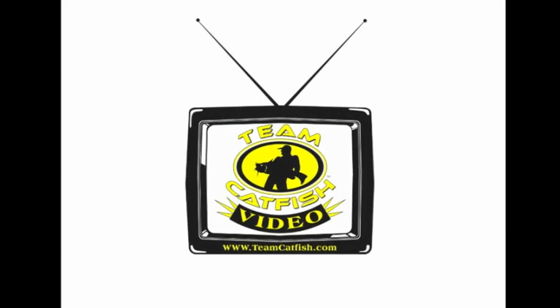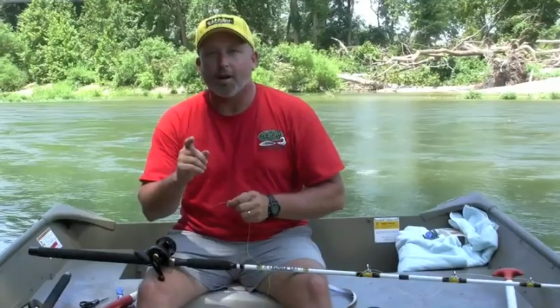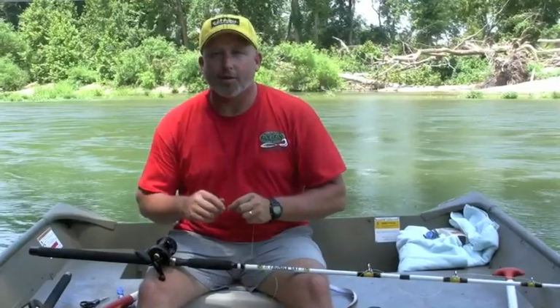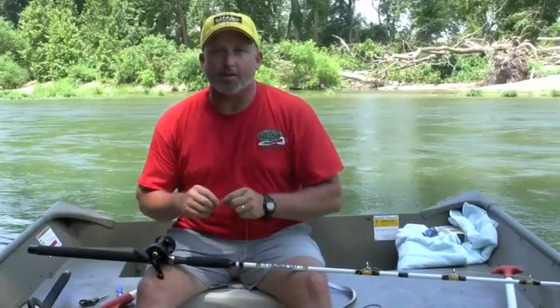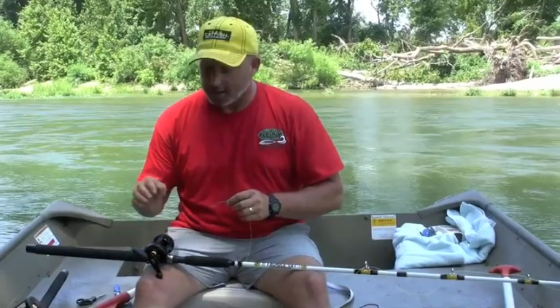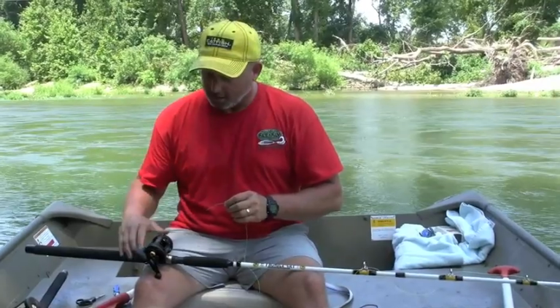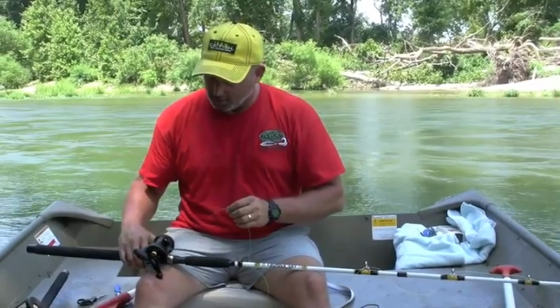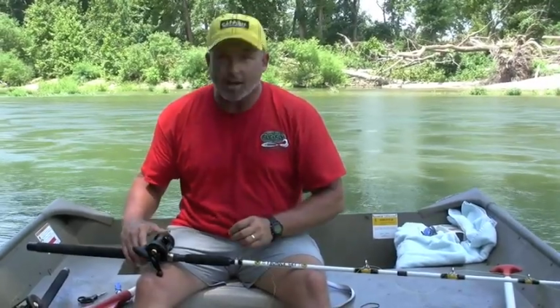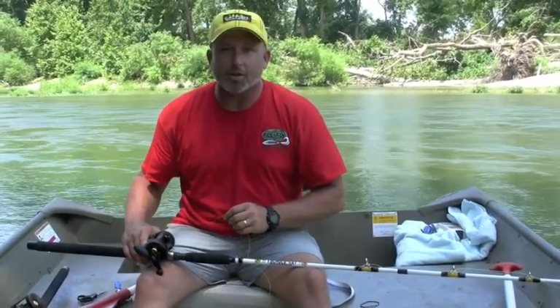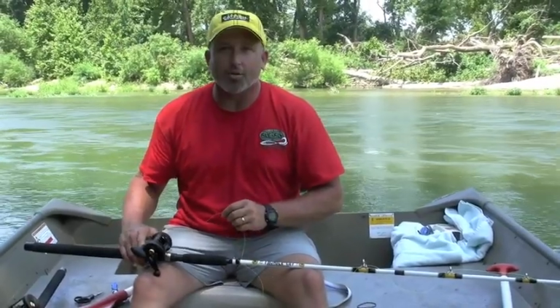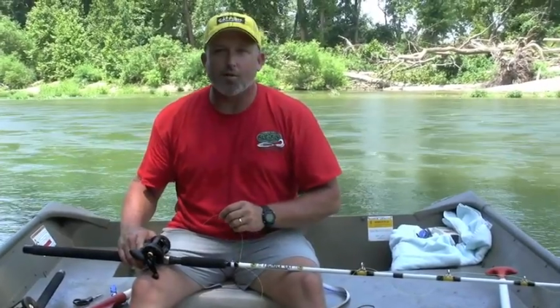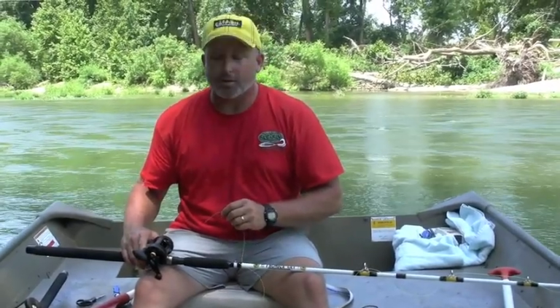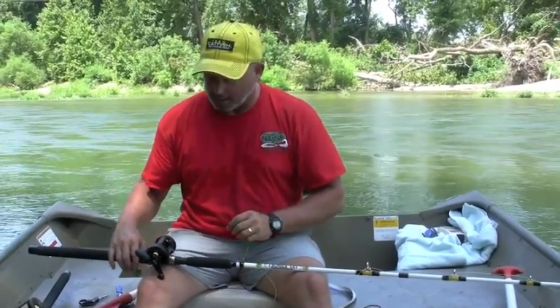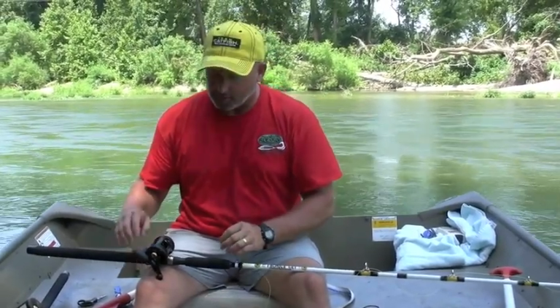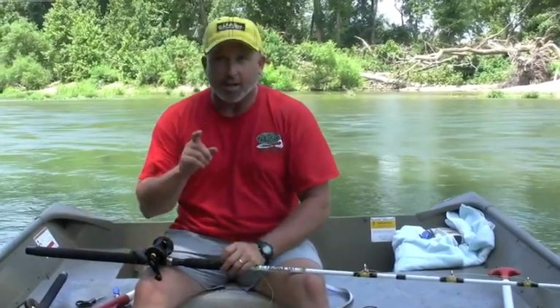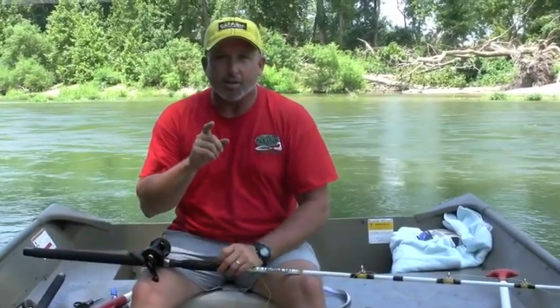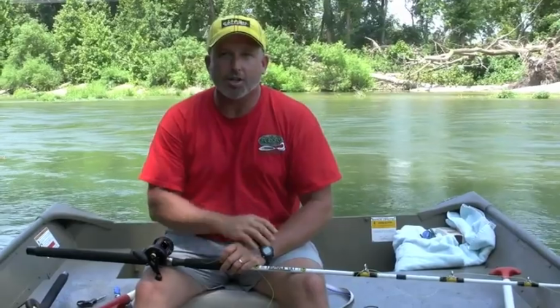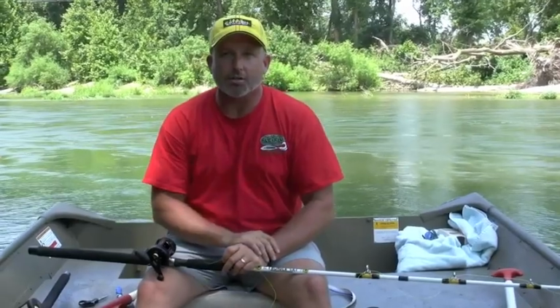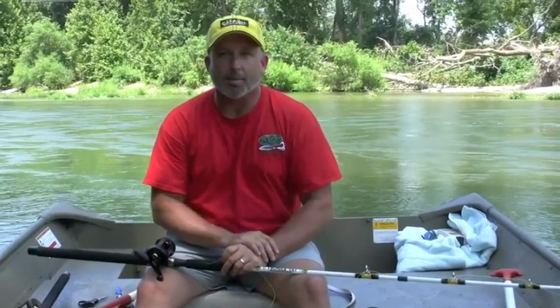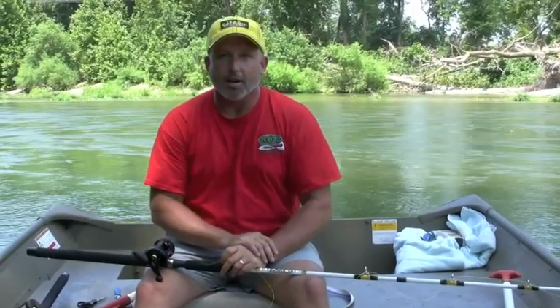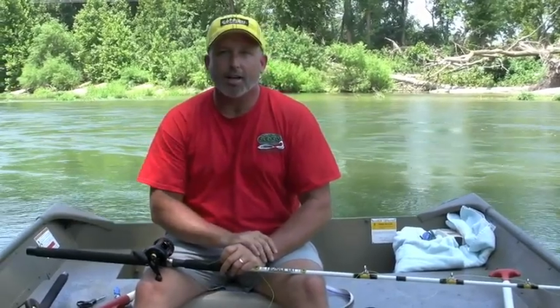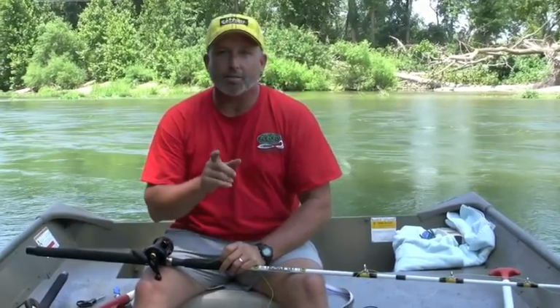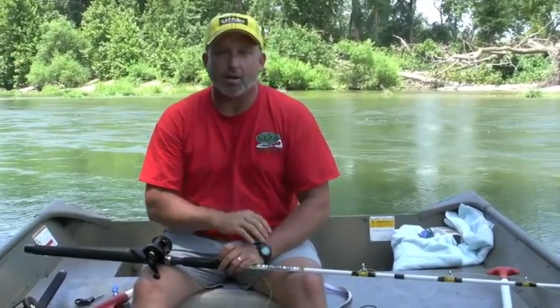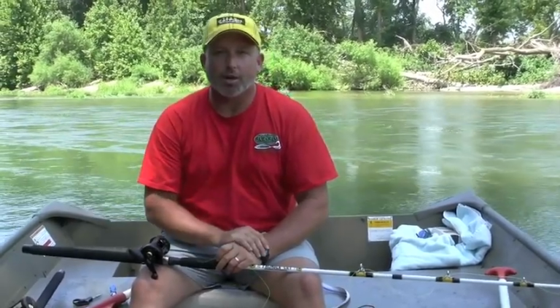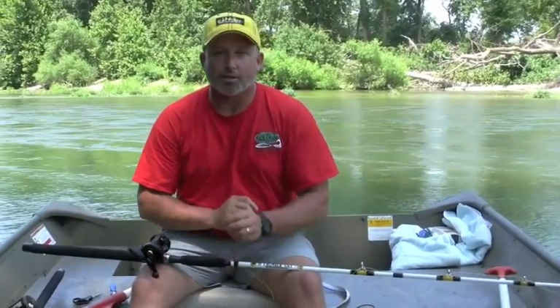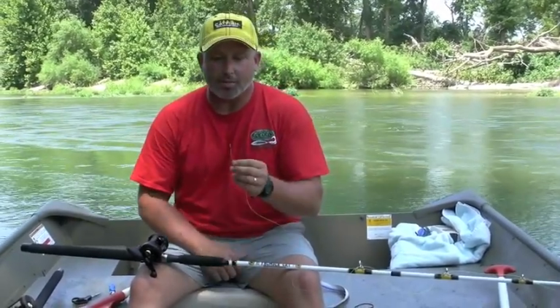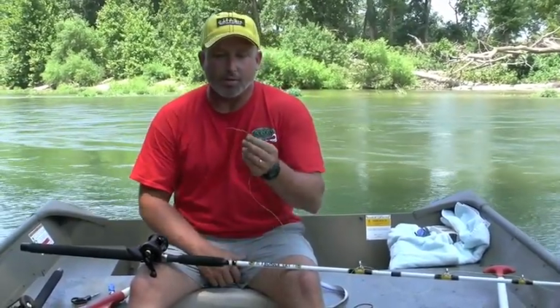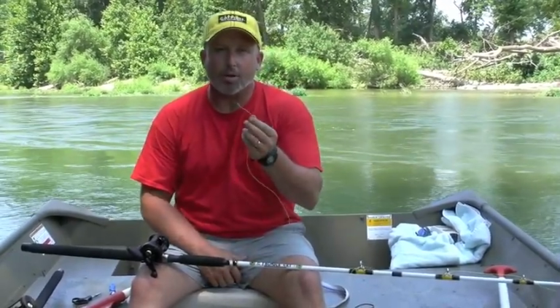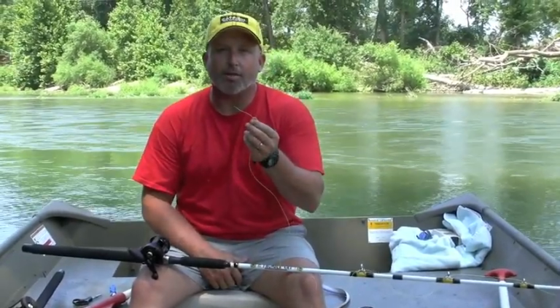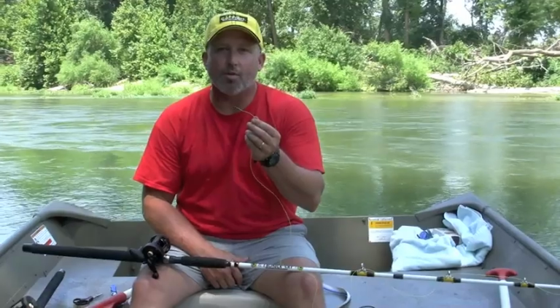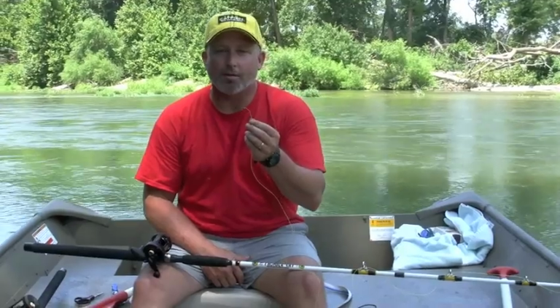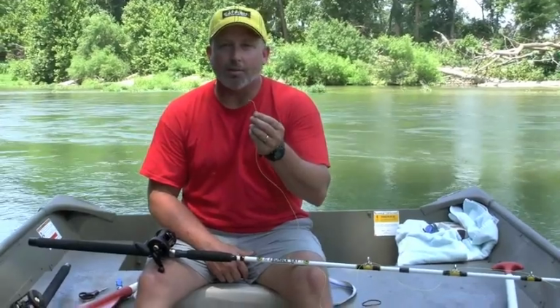What I'm going to talk about first today is the new Team Catfish Gold Ring 400 casting reel, and I'm going to show you a little tip on how to get this gold ring reel set up with some 20-pound tug-of-war monofilament.